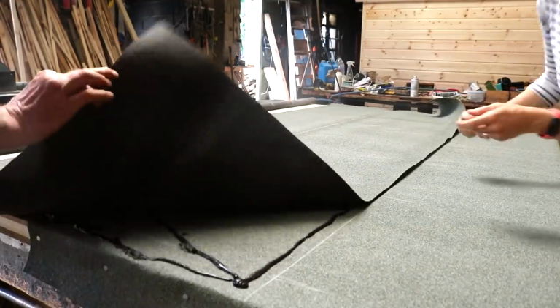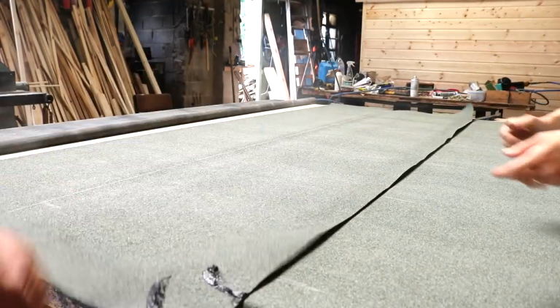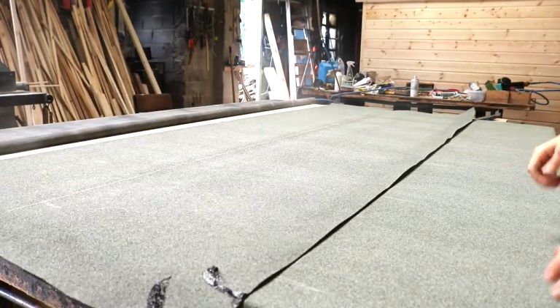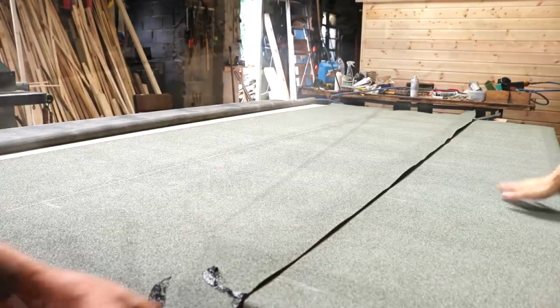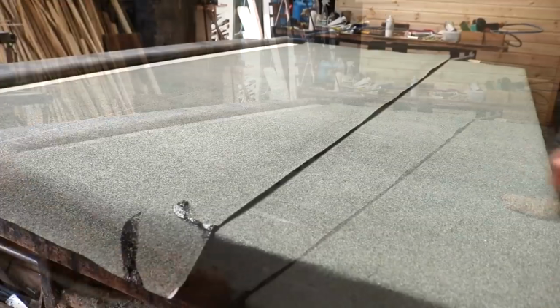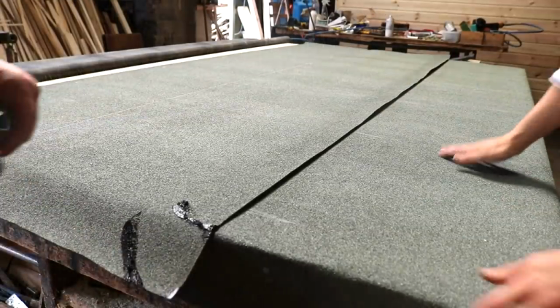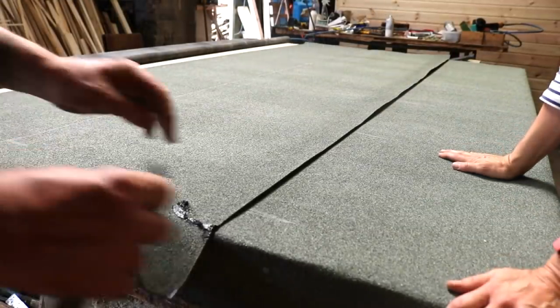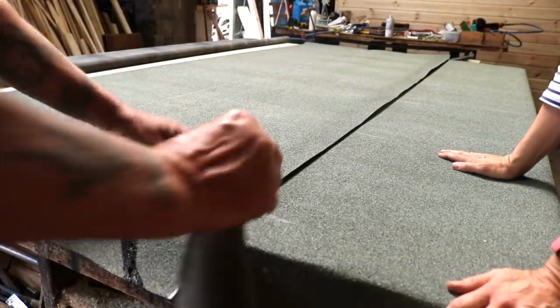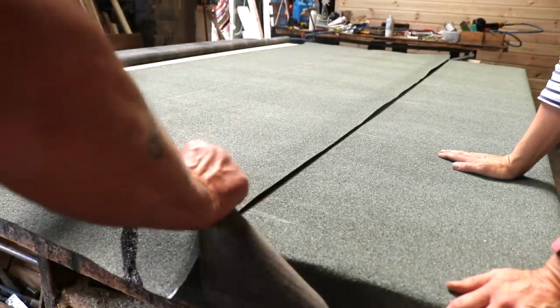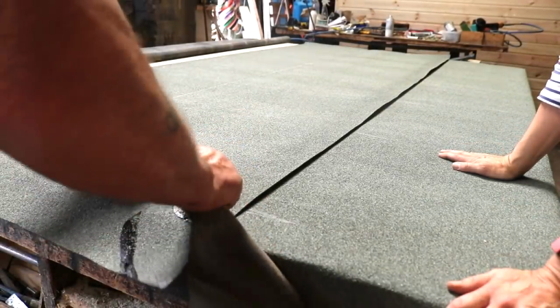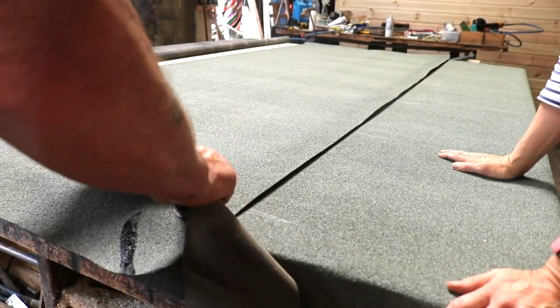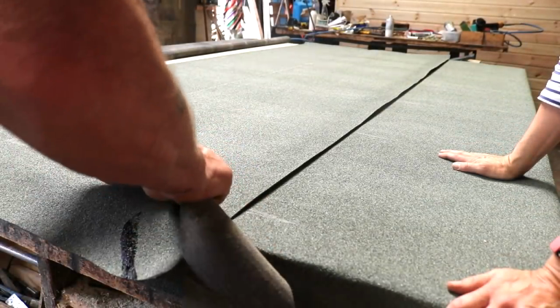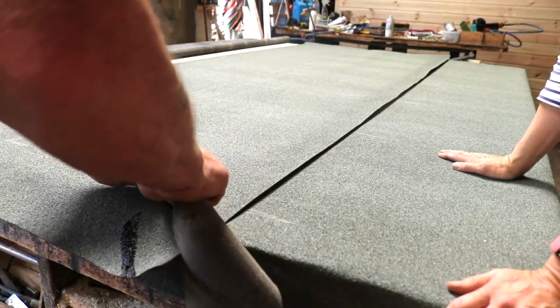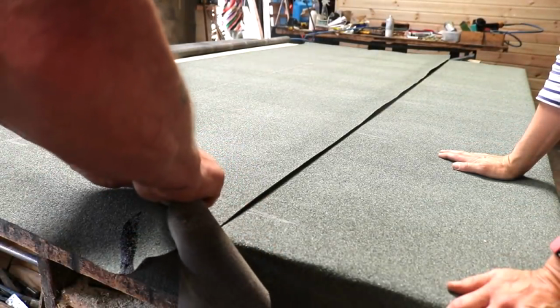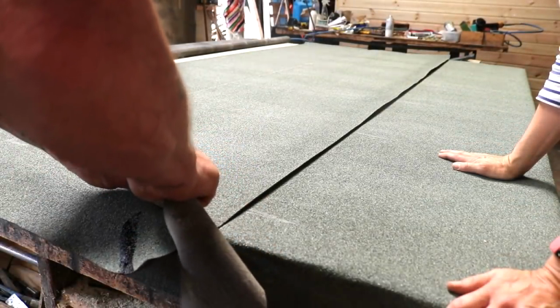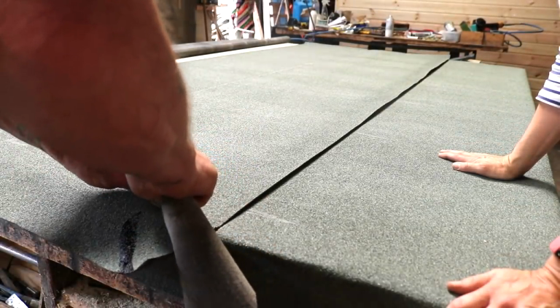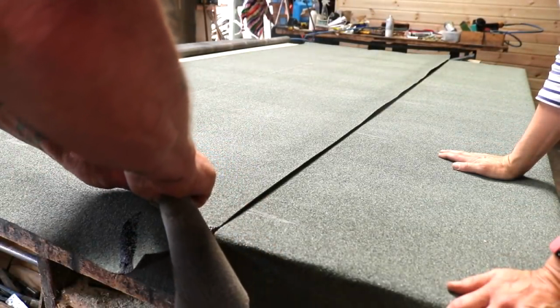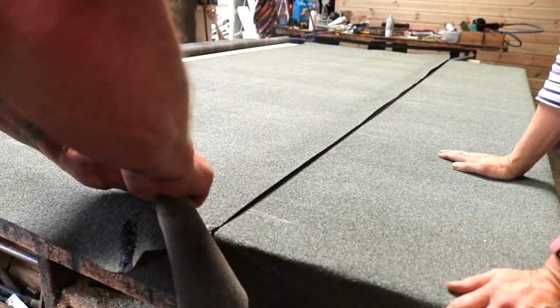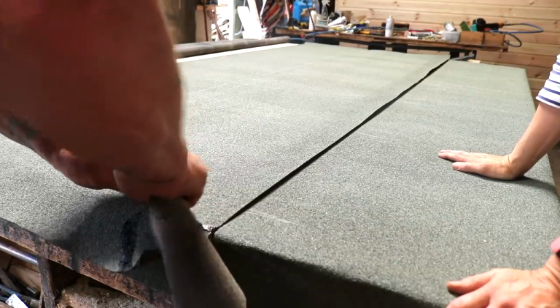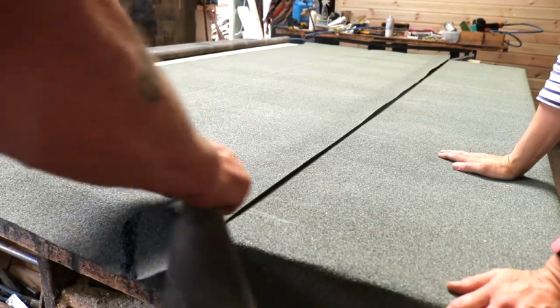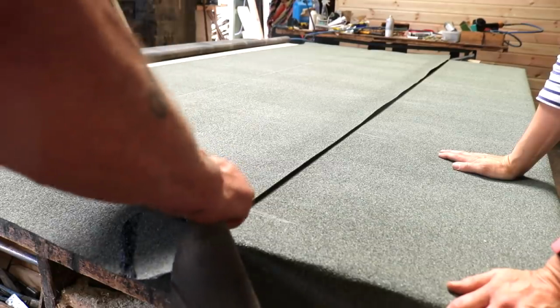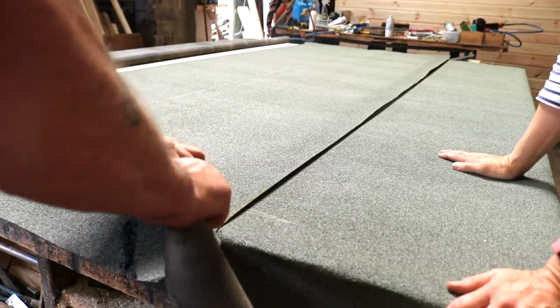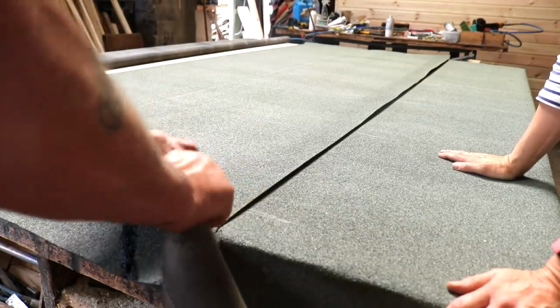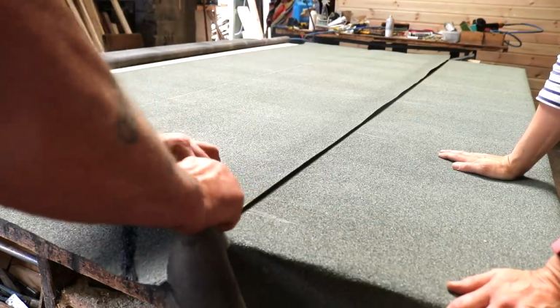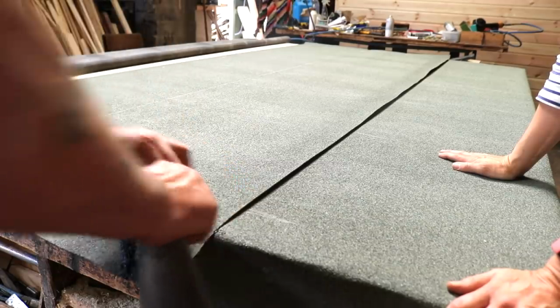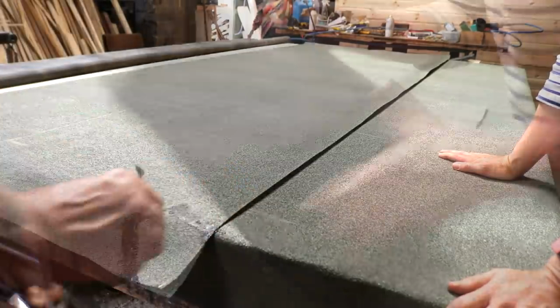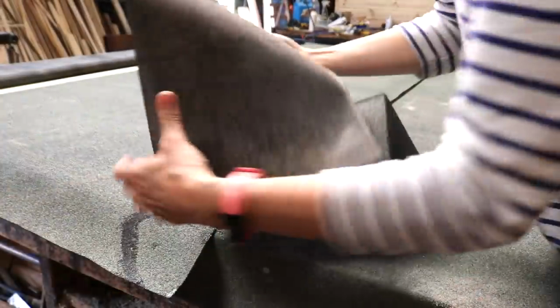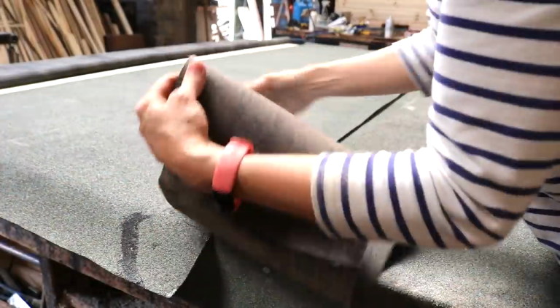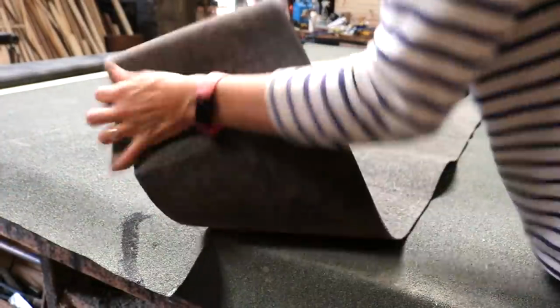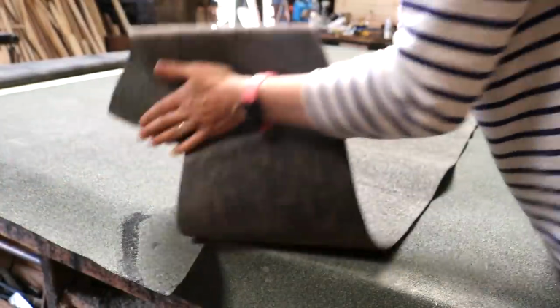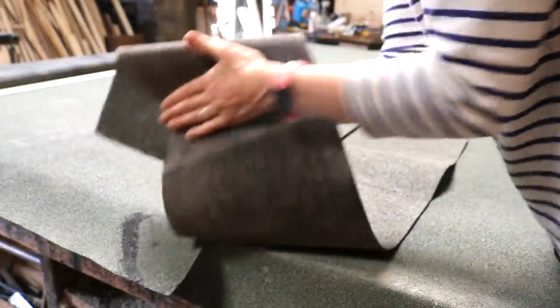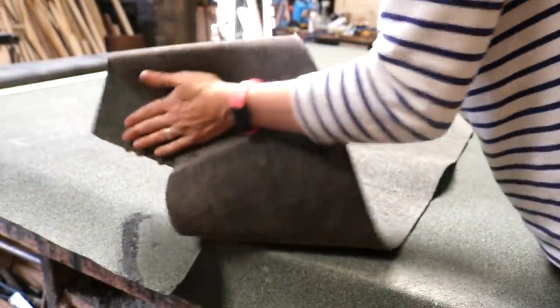If you ever get in this pickle, scrape off the excess first, then use a scrap piece of felt, fold it in half and rub together.